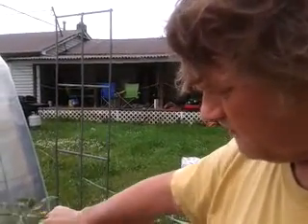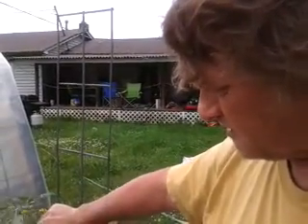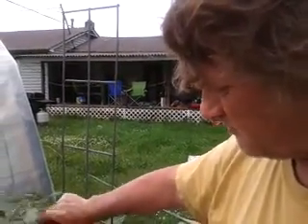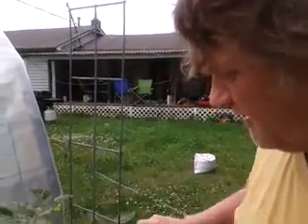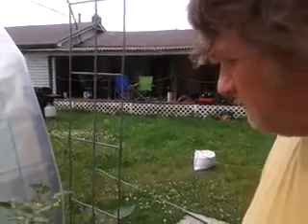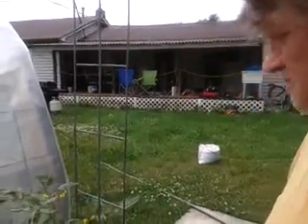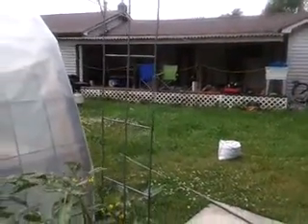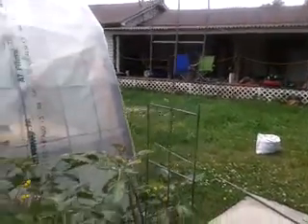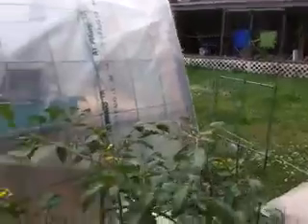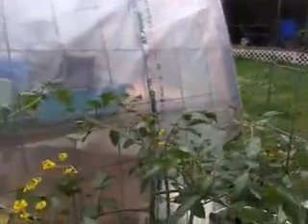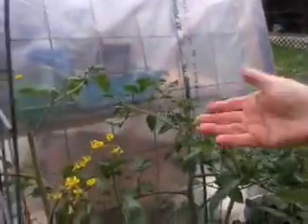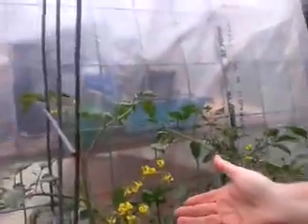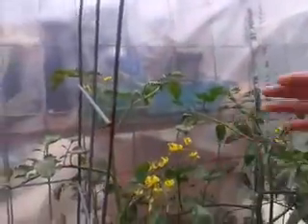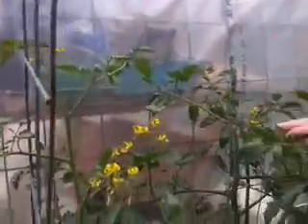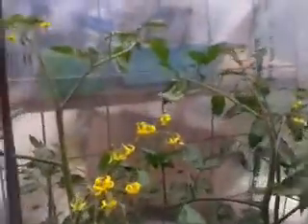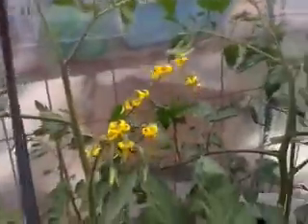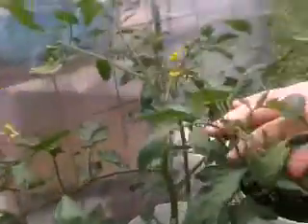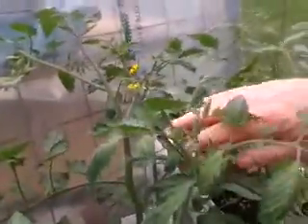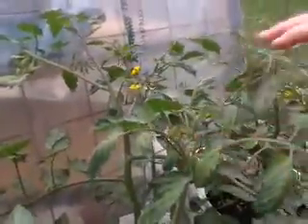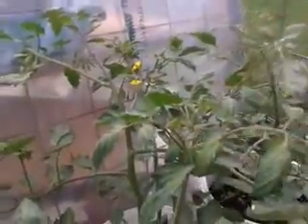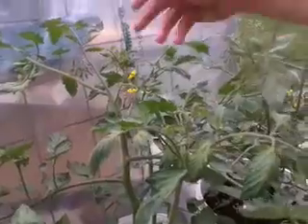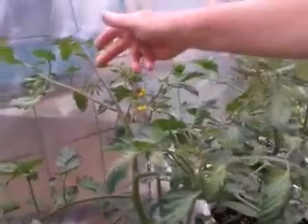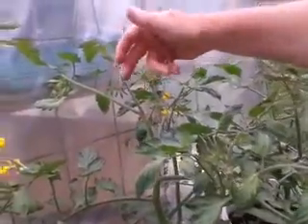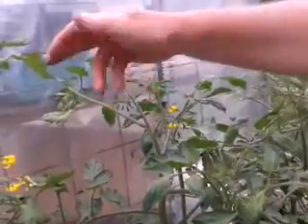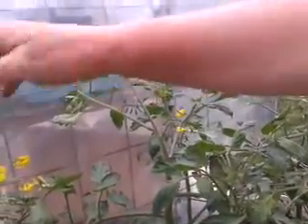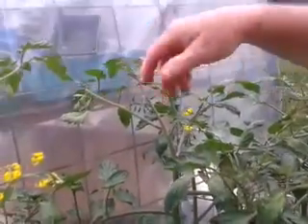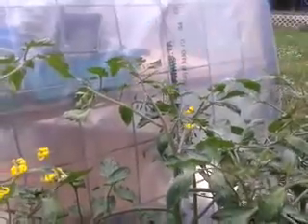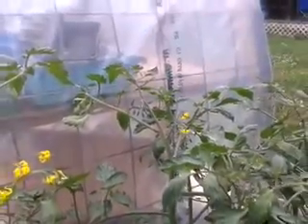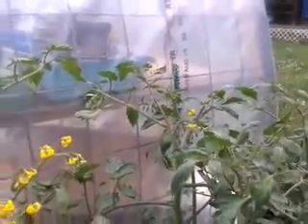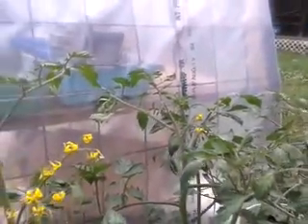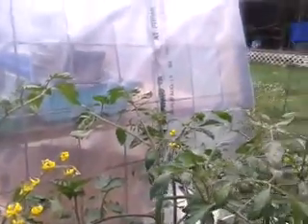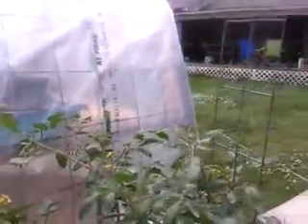They're getting little suckers, but not anything major. As you can see, we've got lots of blossoms — these are the grape tomatoes. A week ago they didn't have very many blossoms. Now they've got them coming all over the place, so I'm impressed with it.